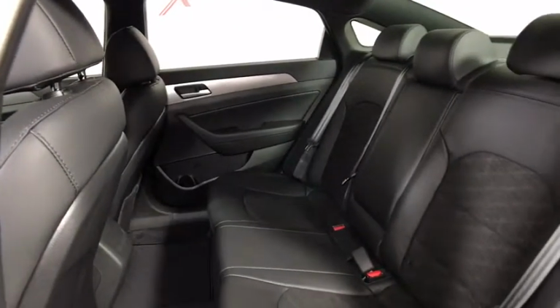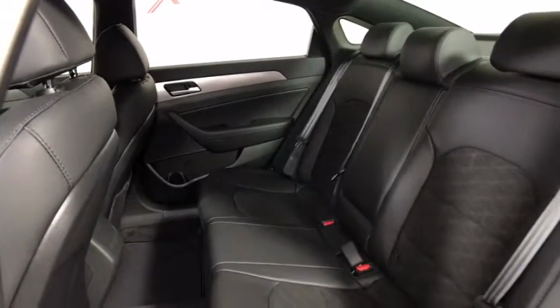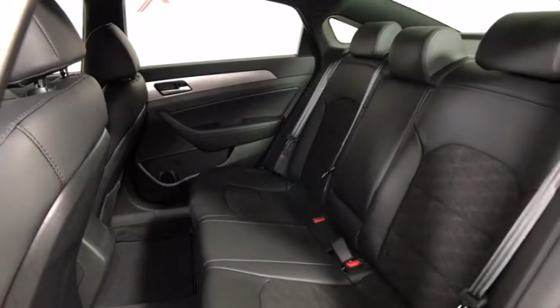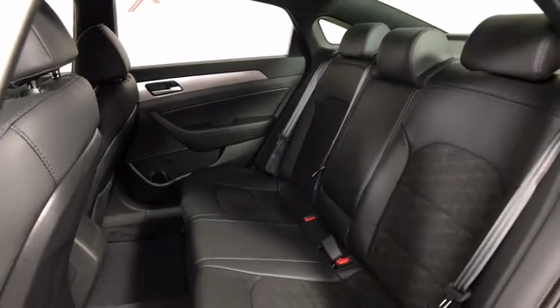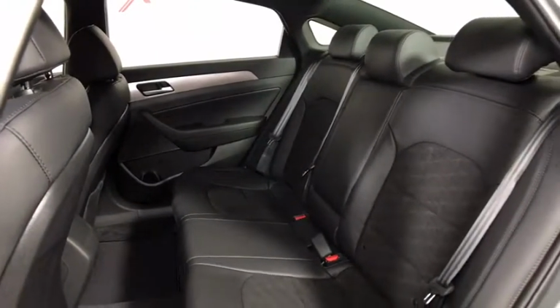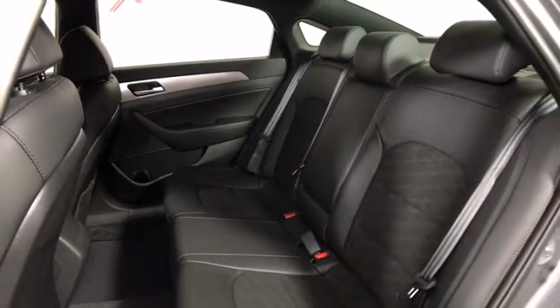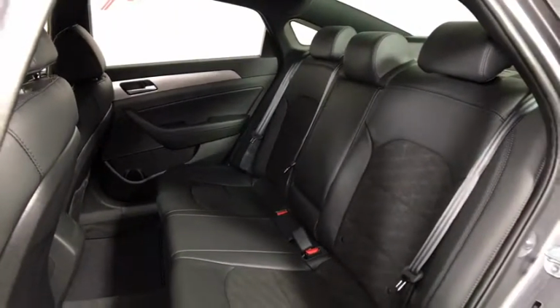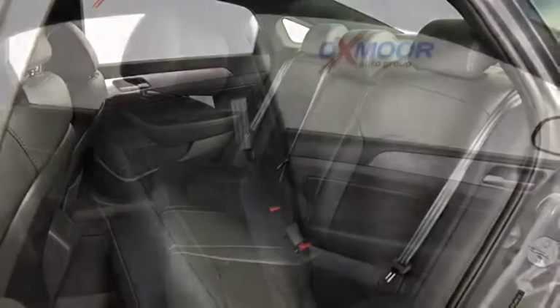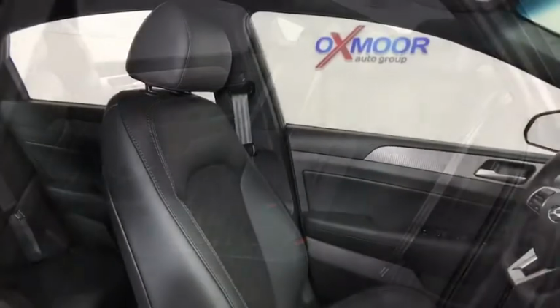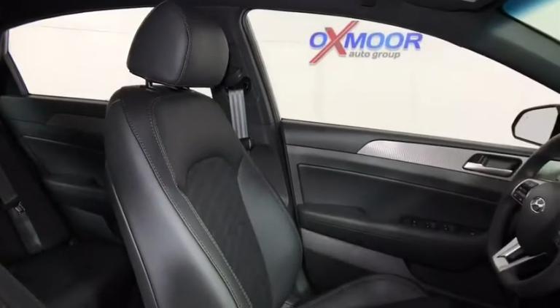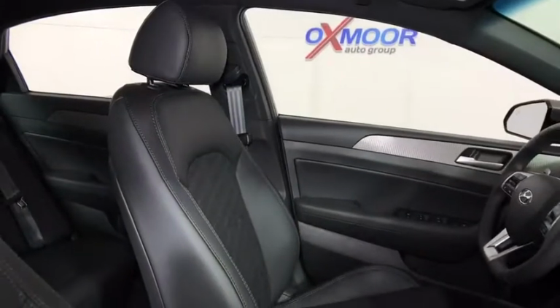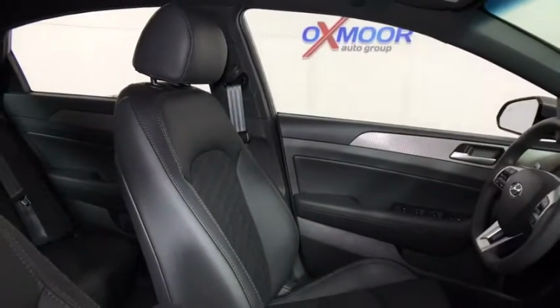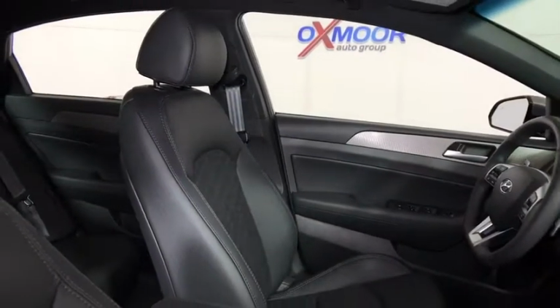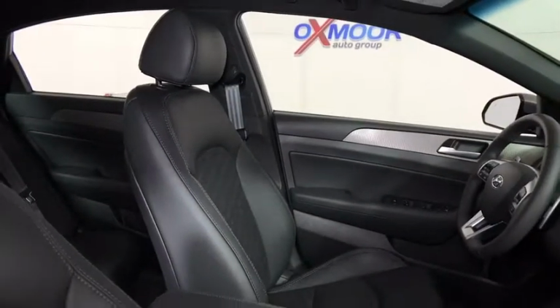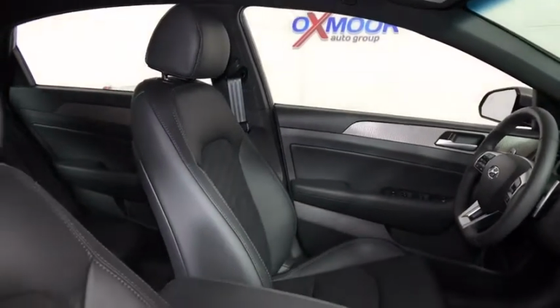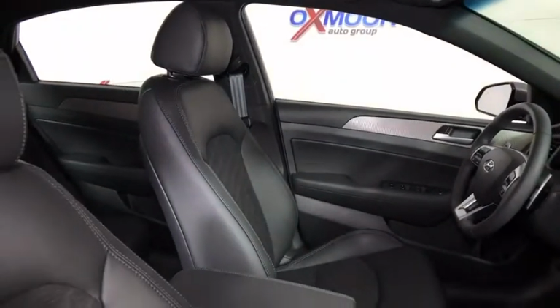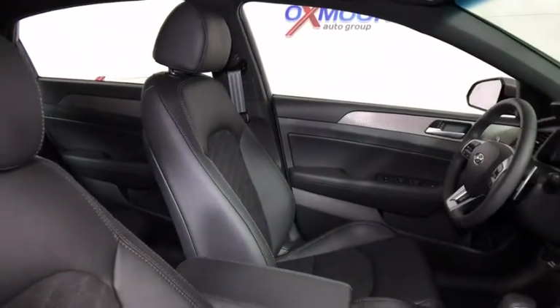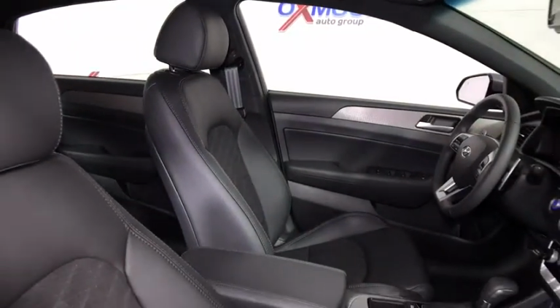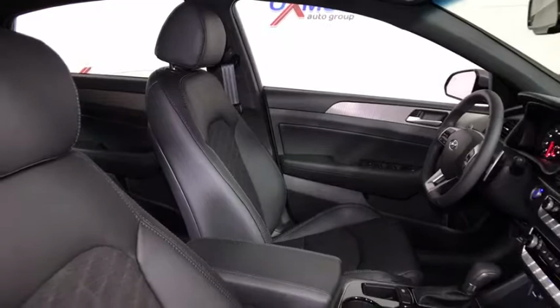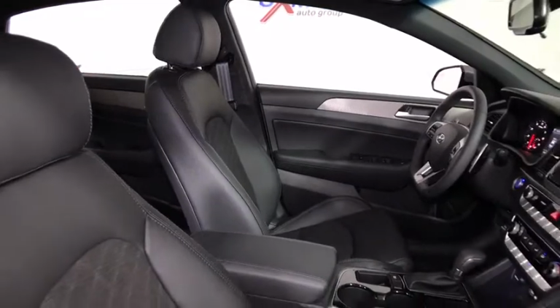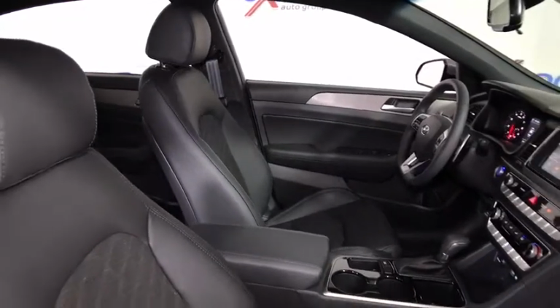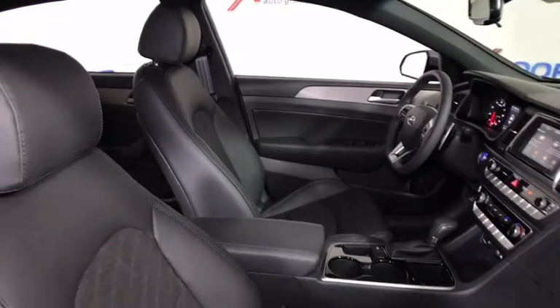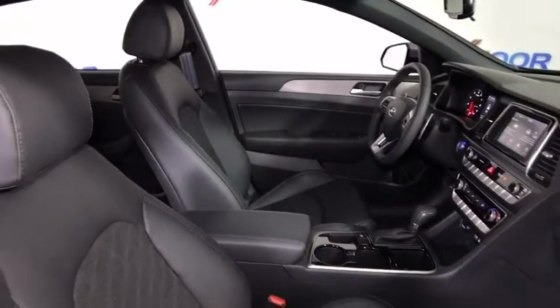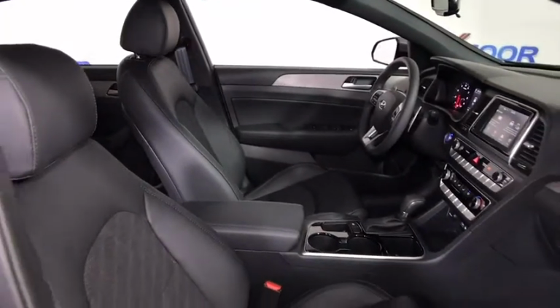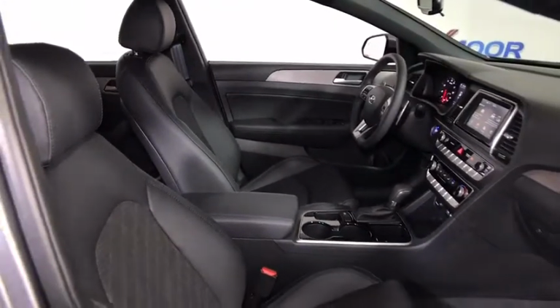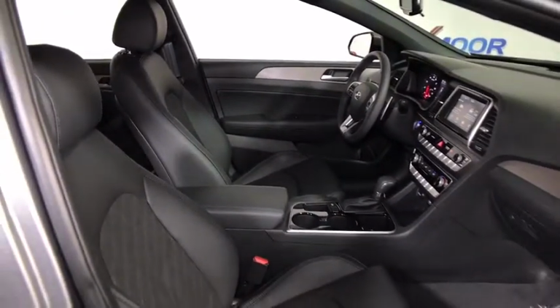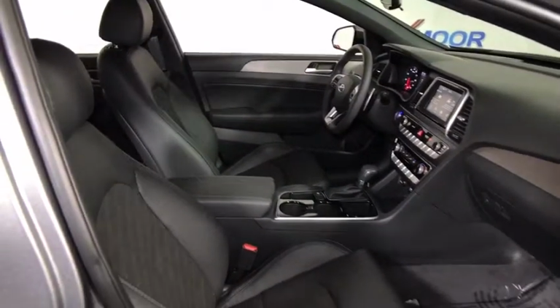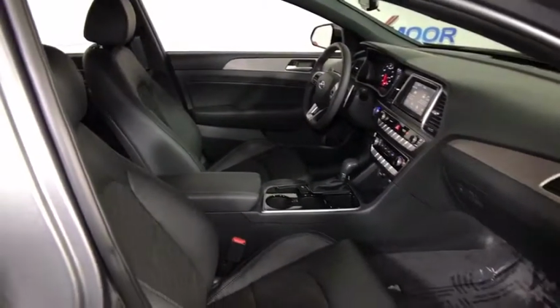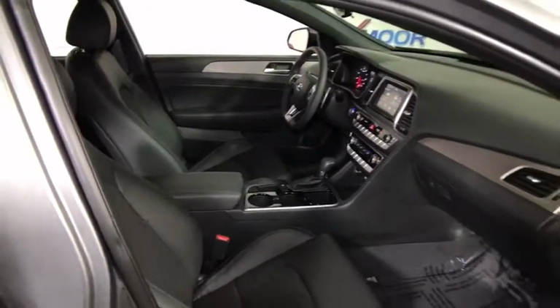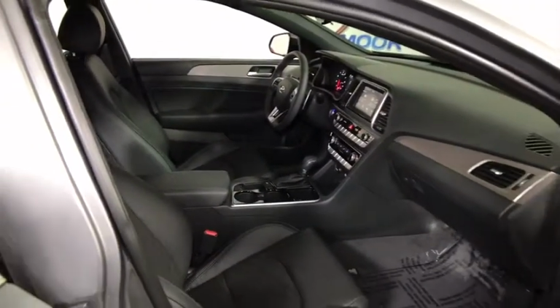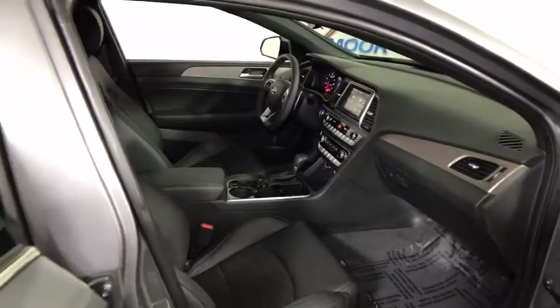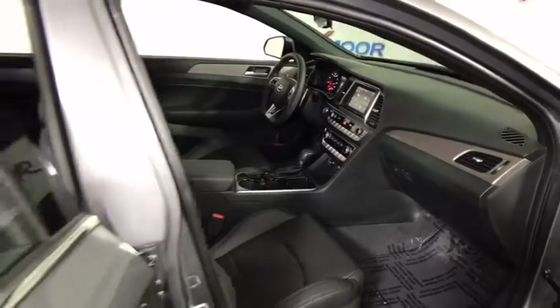Power windows, power moonroof, brake assist, remote keyless entry, panic alarm, tachometer, overhead console, tilt steering wheel. This vehicle offers reliability and good looks at a great price. So come in and take a test drive today.